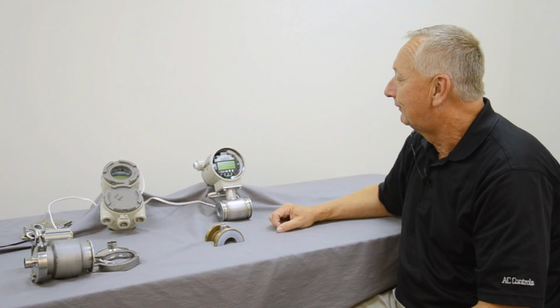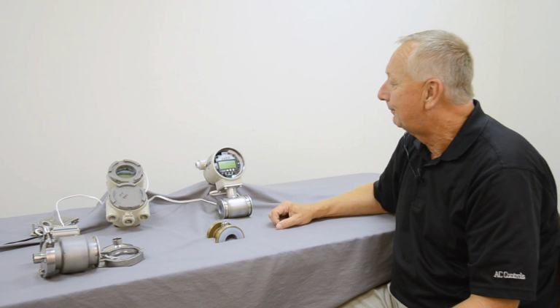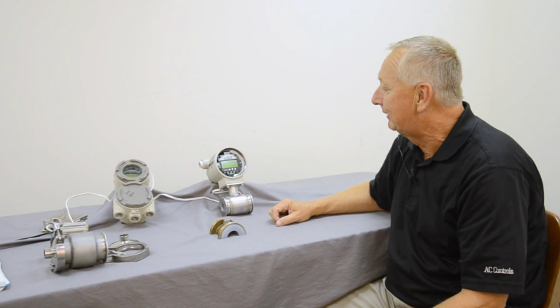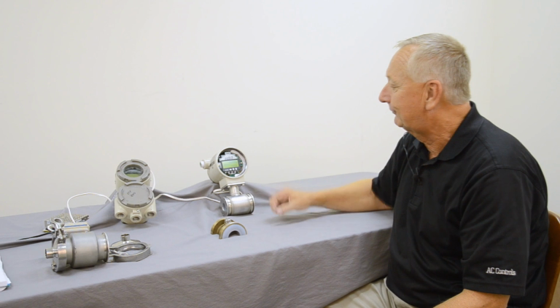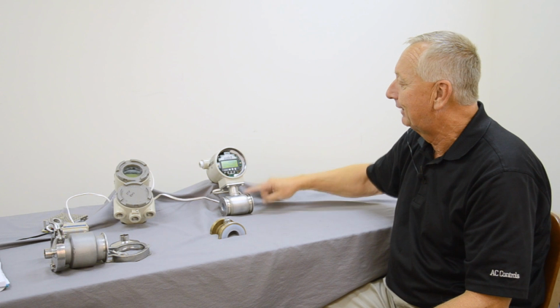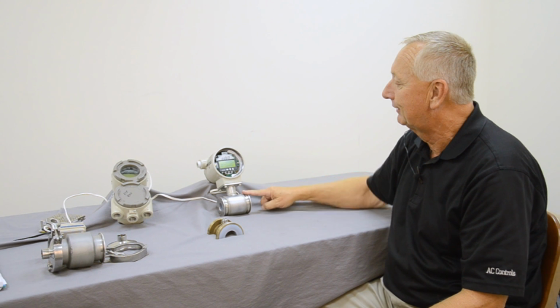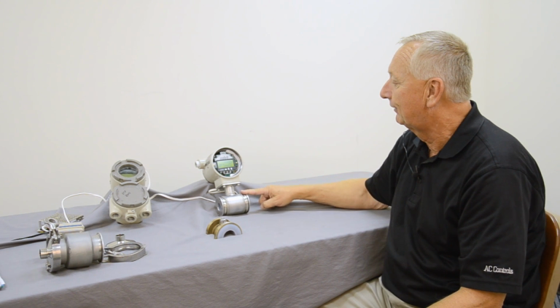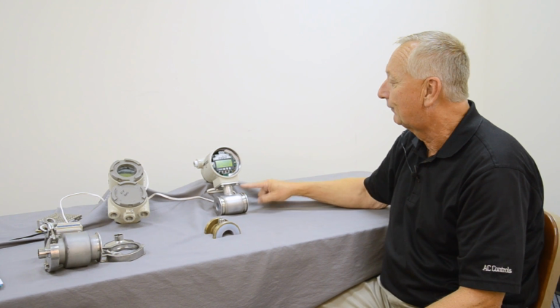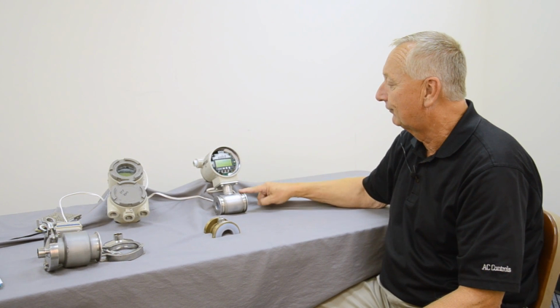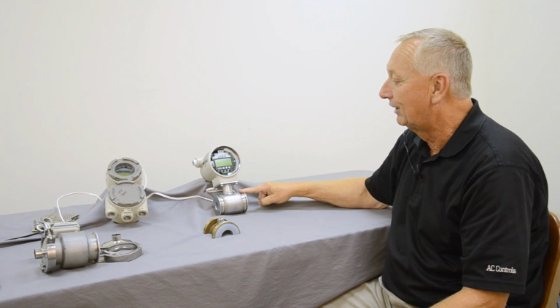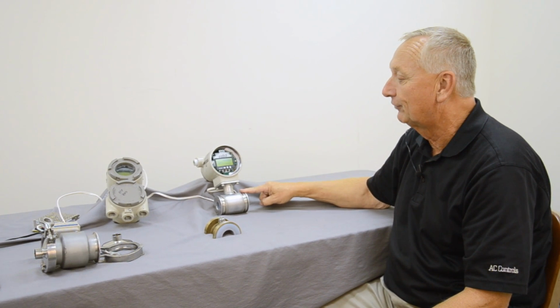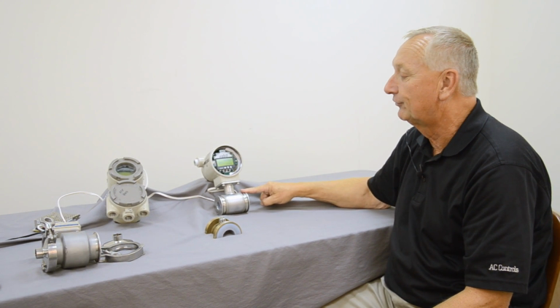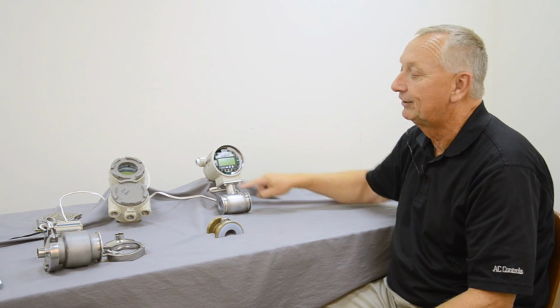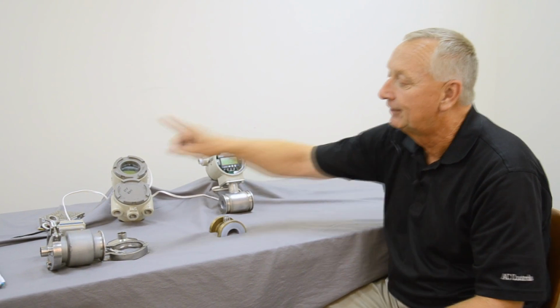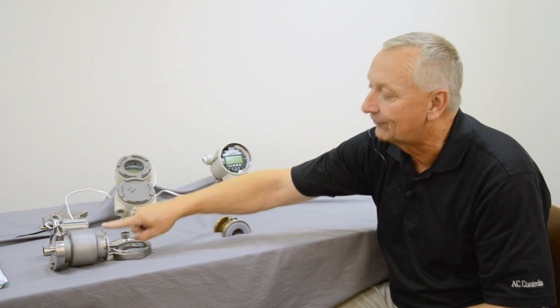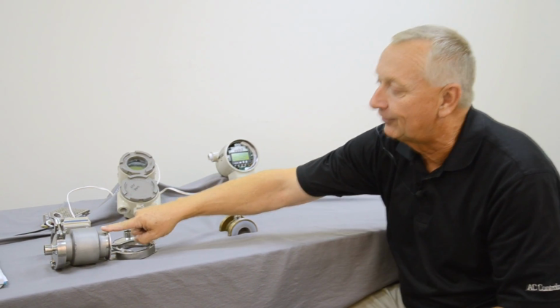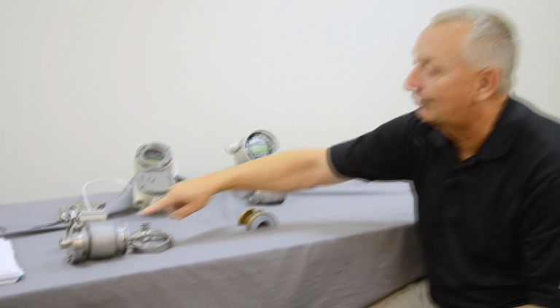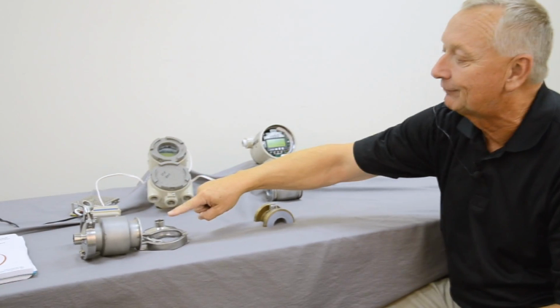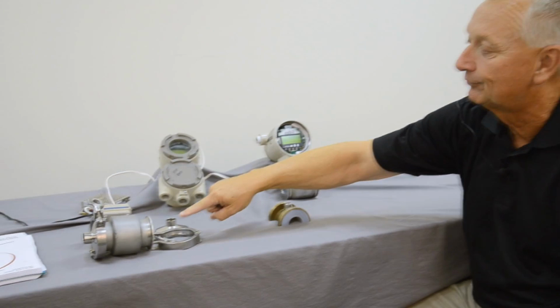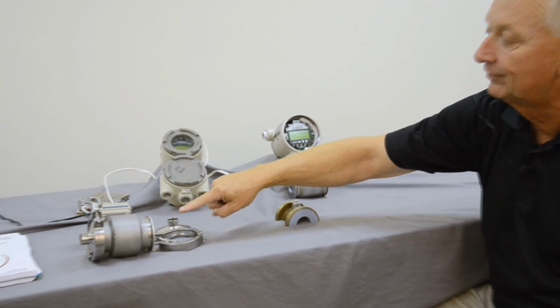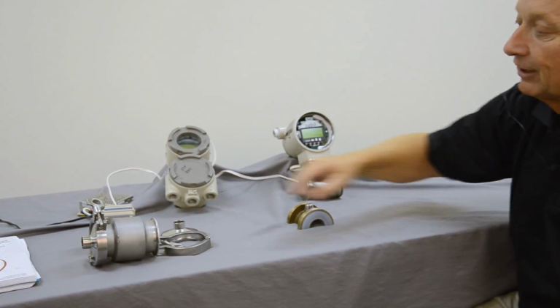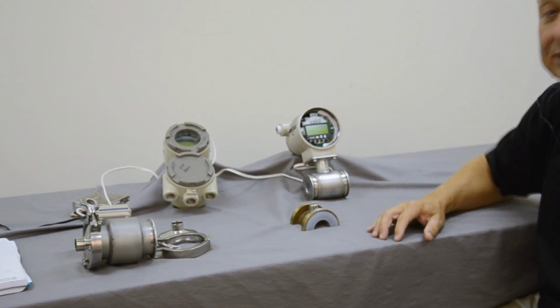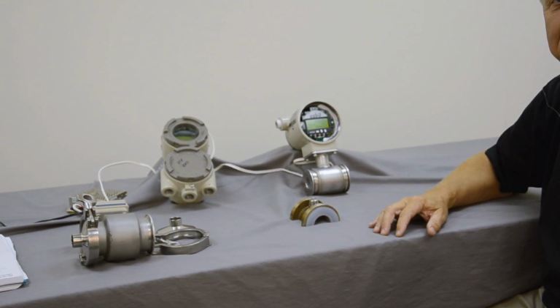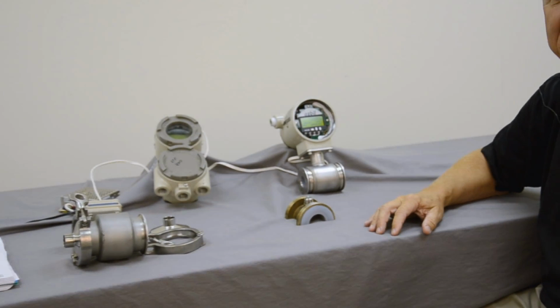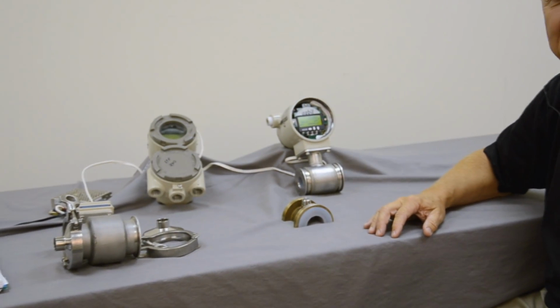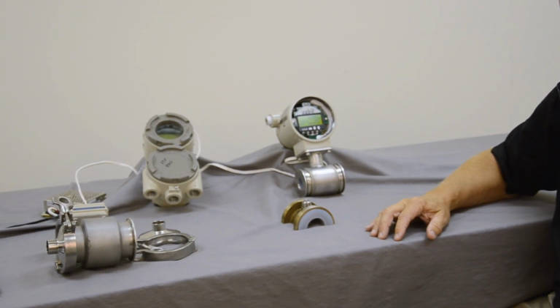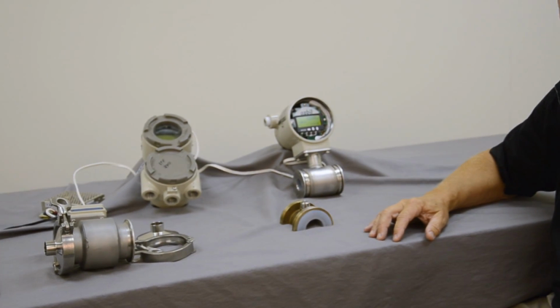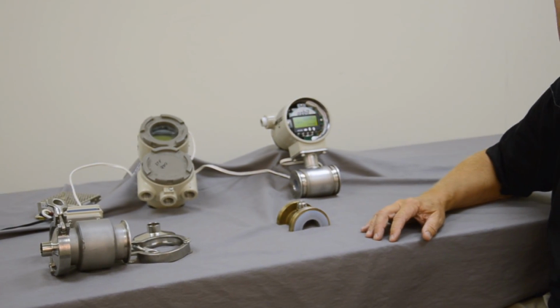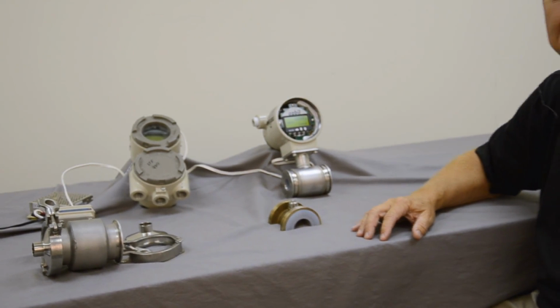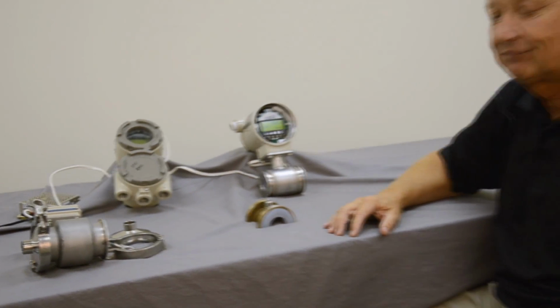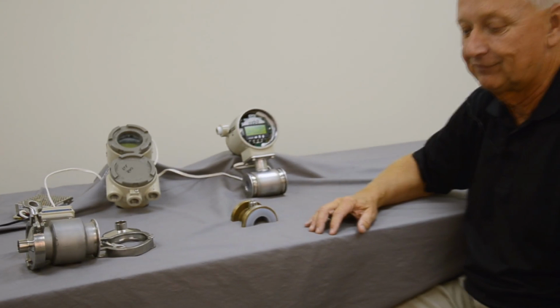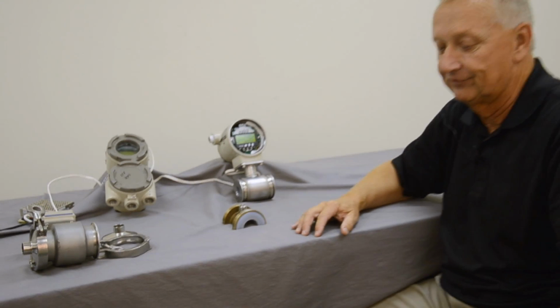The mag meter is made in three different versions. There's the wafer version that you see here, the sanitary tri-clamp version you see here, and it is also available in 150 and 300-pound flange versions.